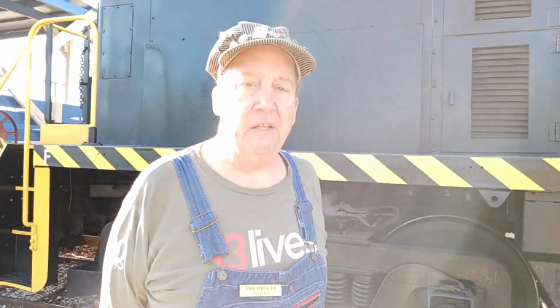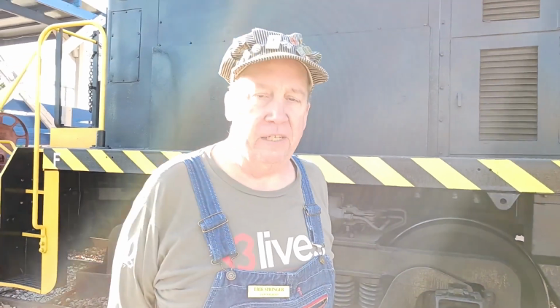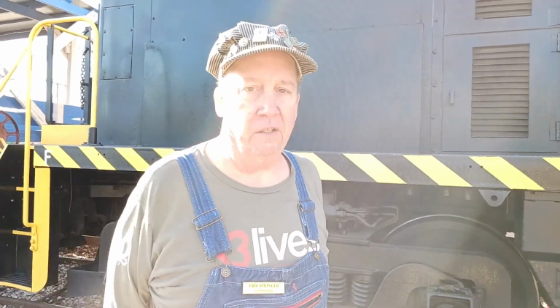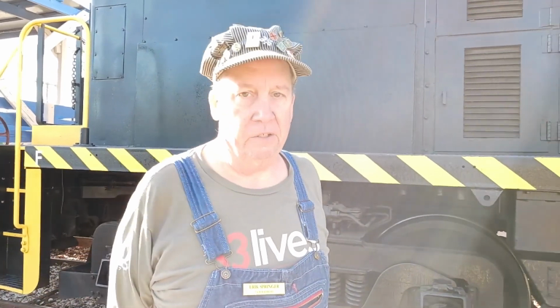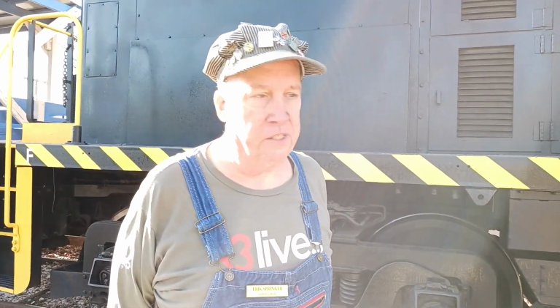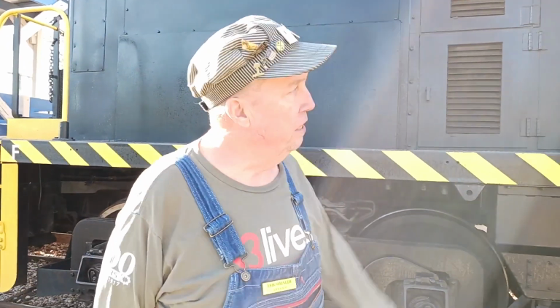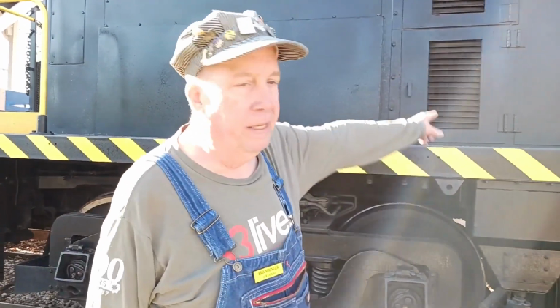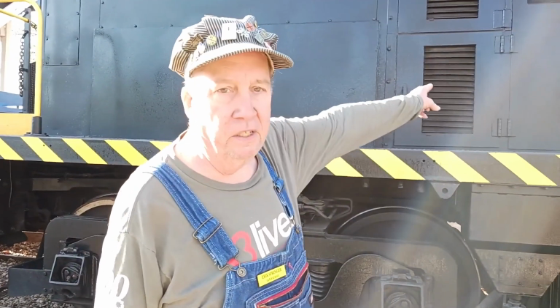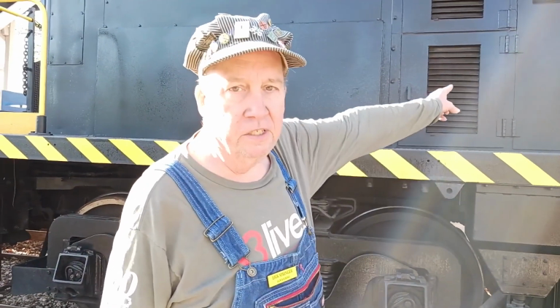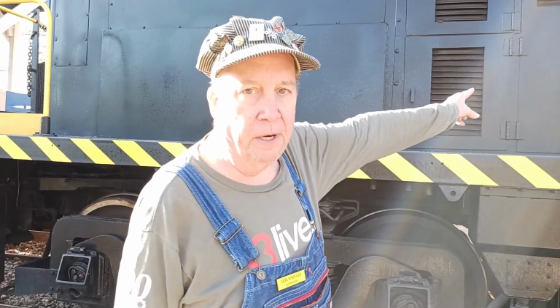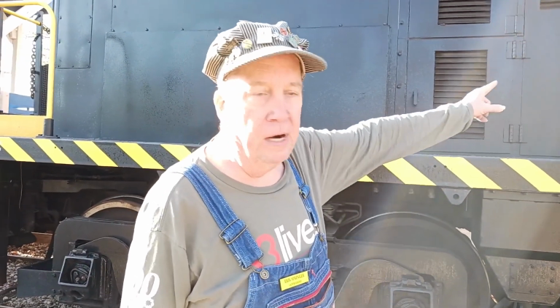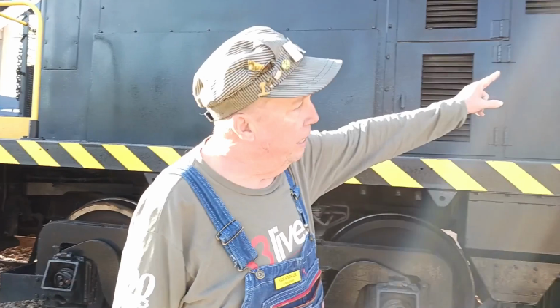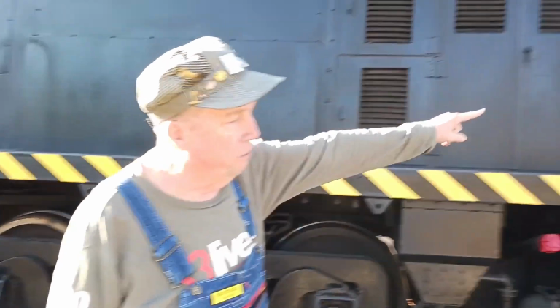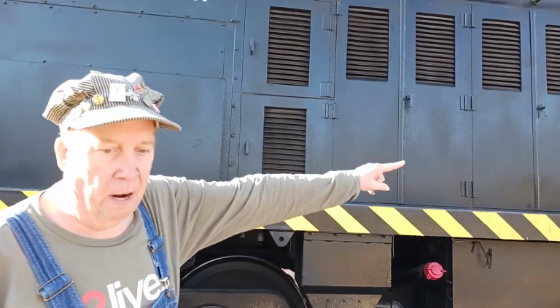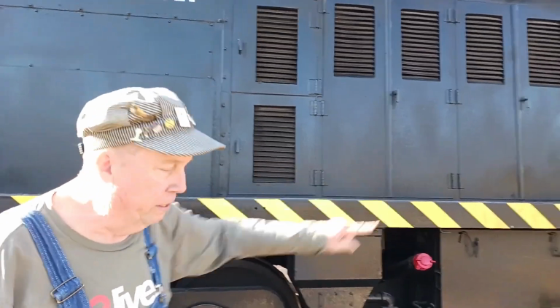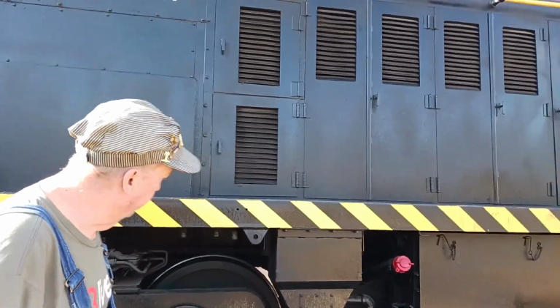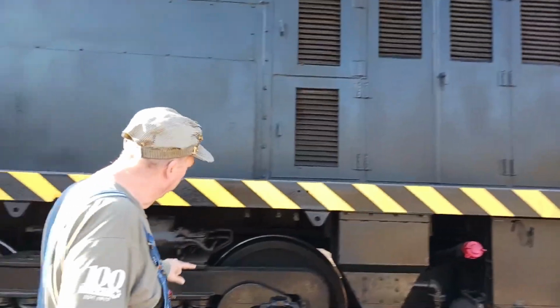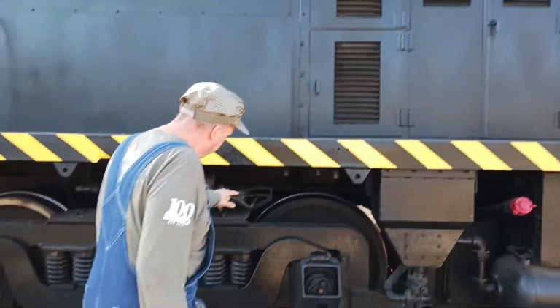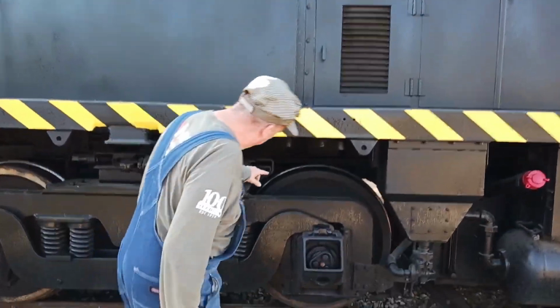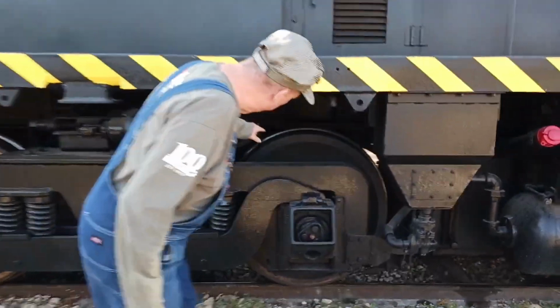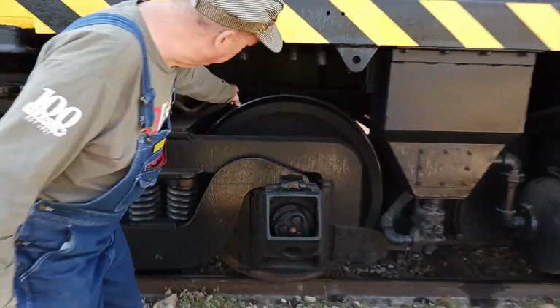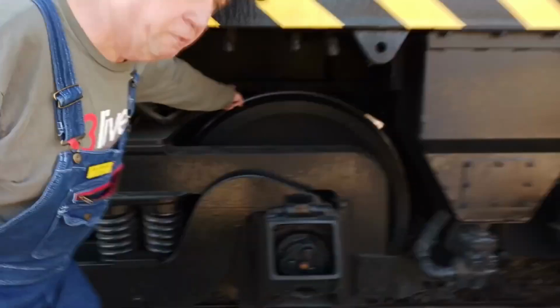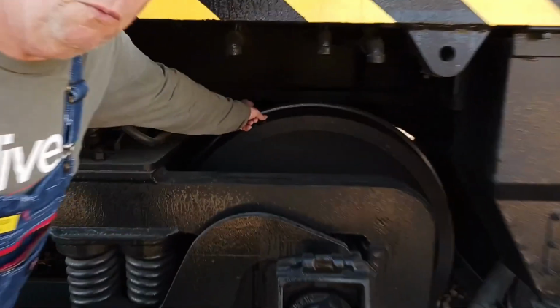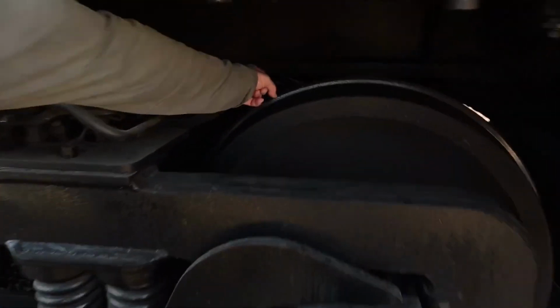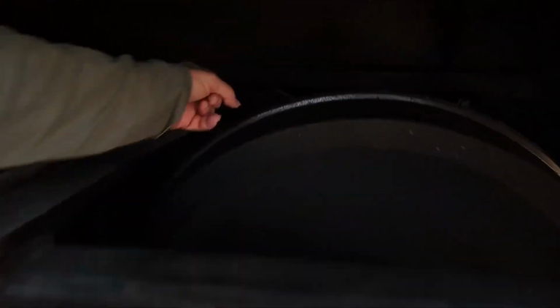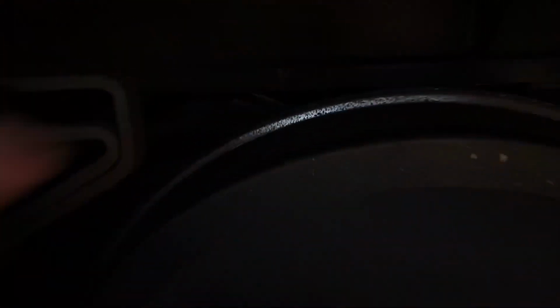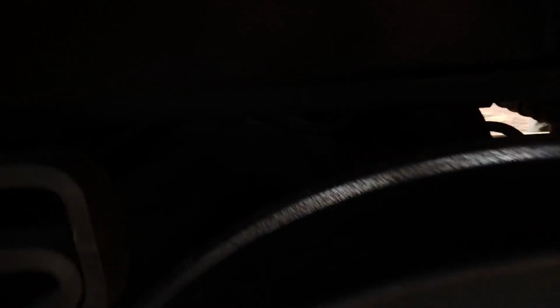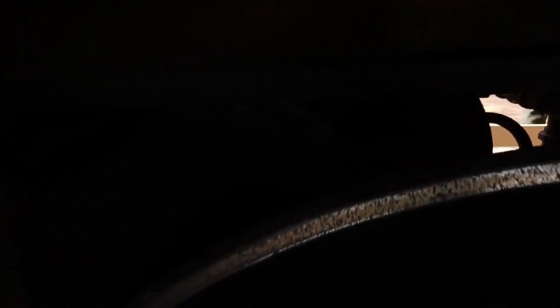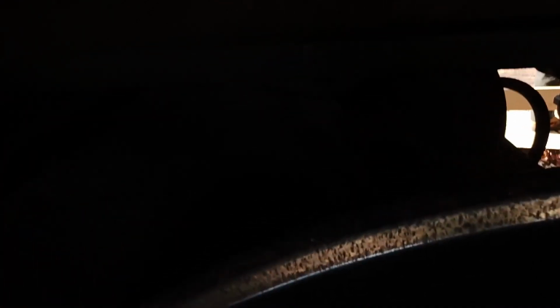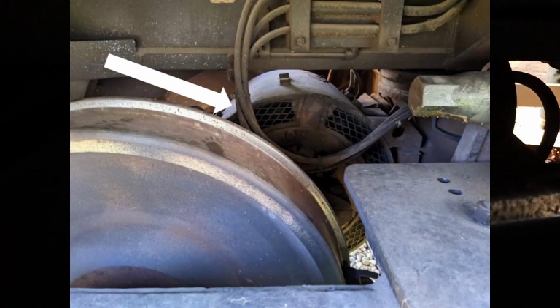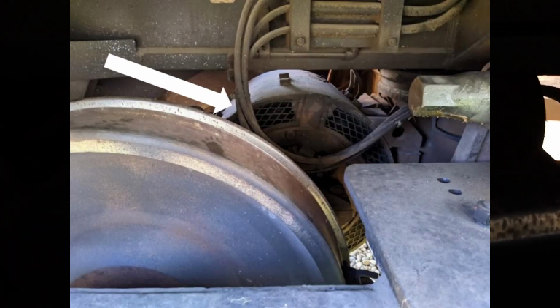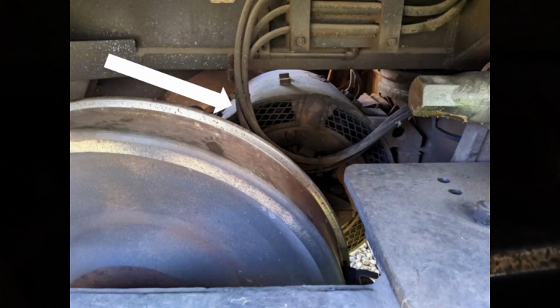These are diesel-electric engines. The big diesel engine up there generates power to go to the traction motor way down in there. So there's the traction motor.